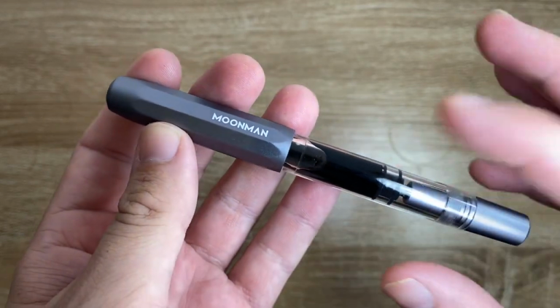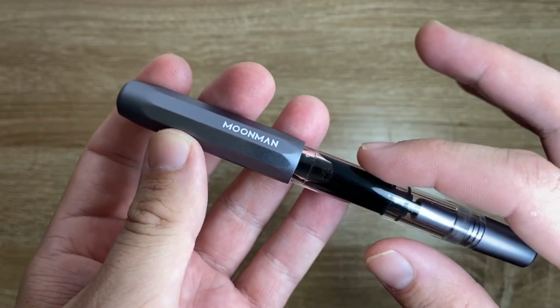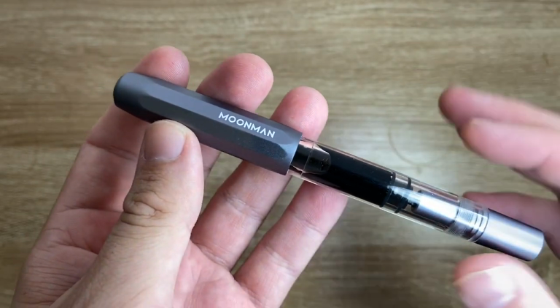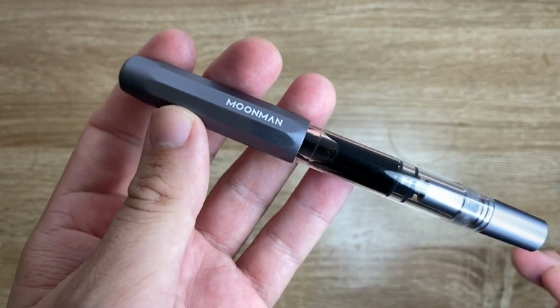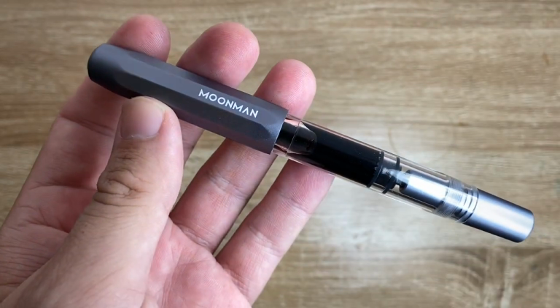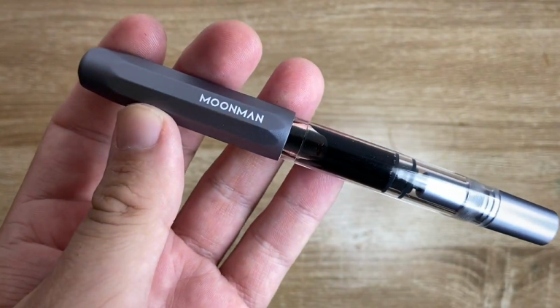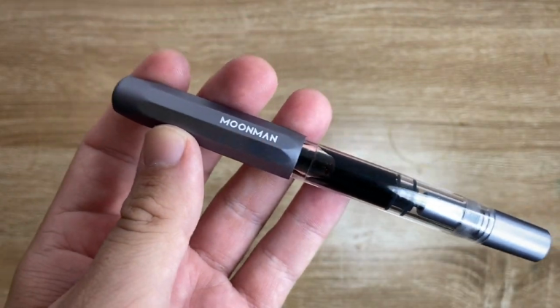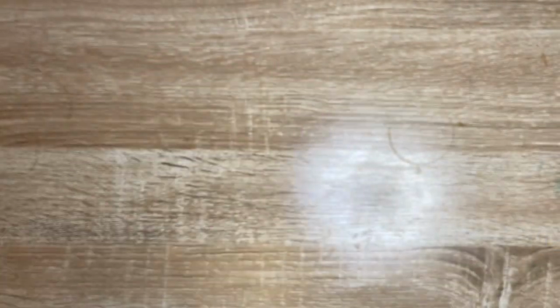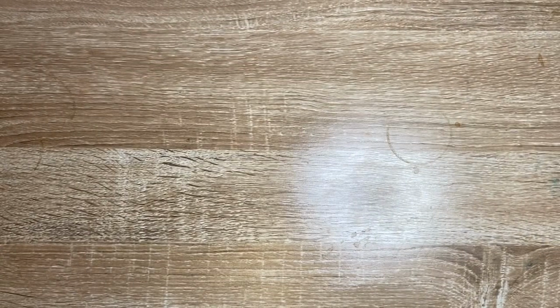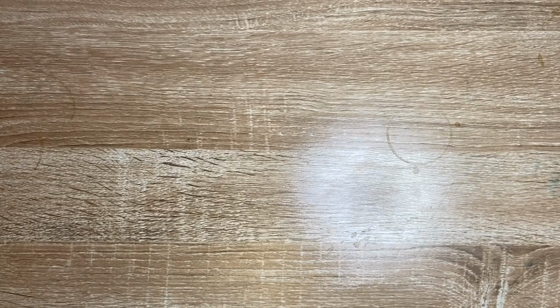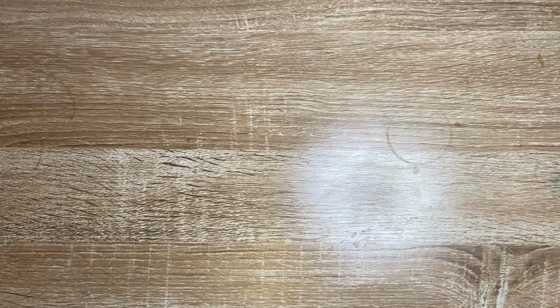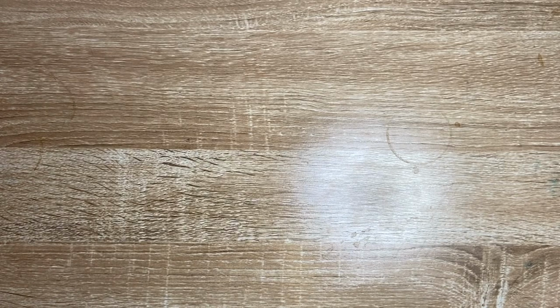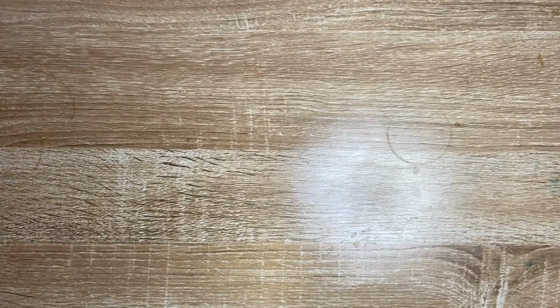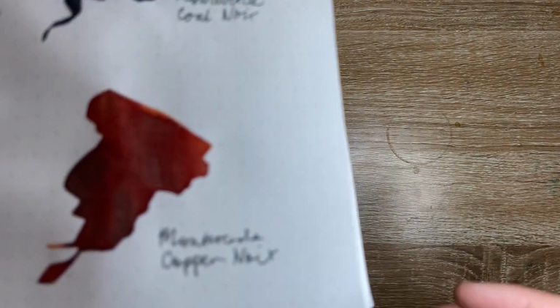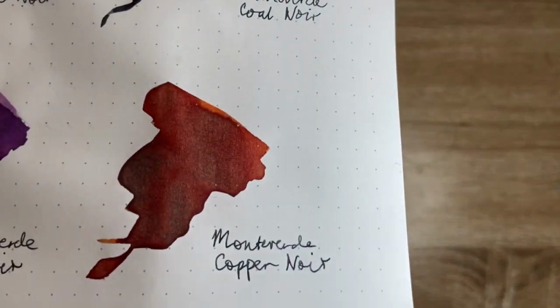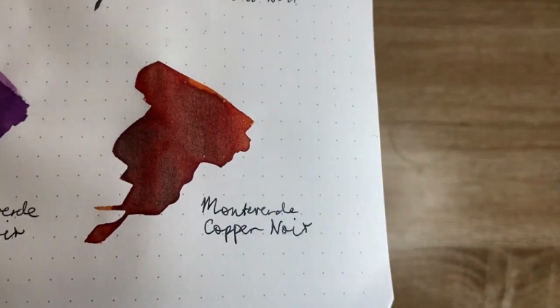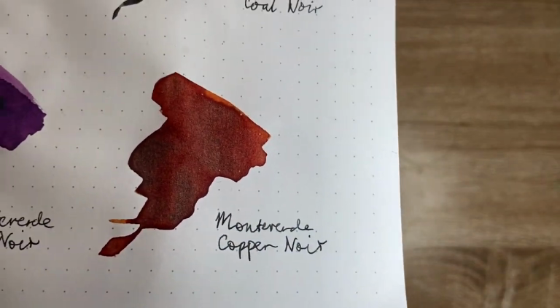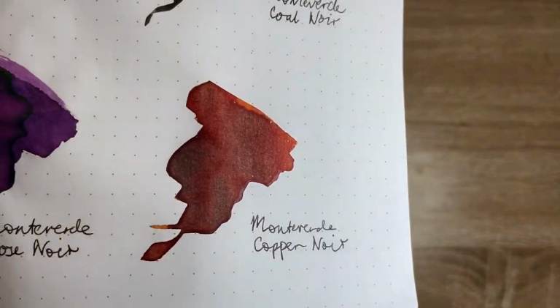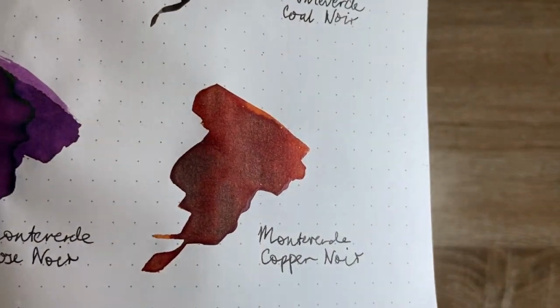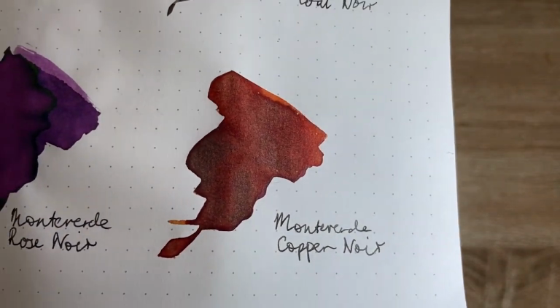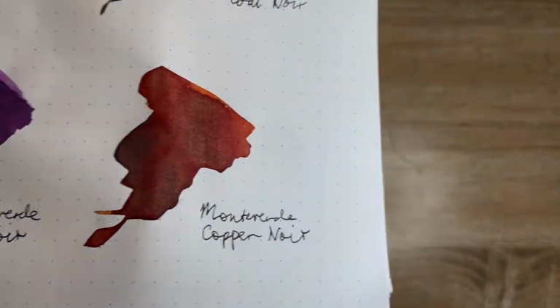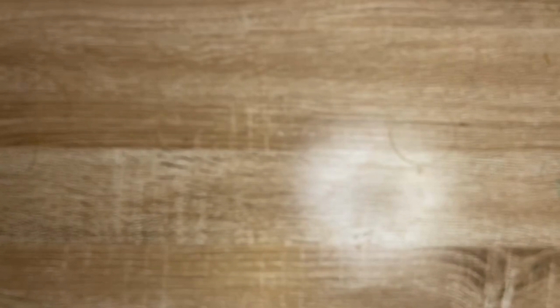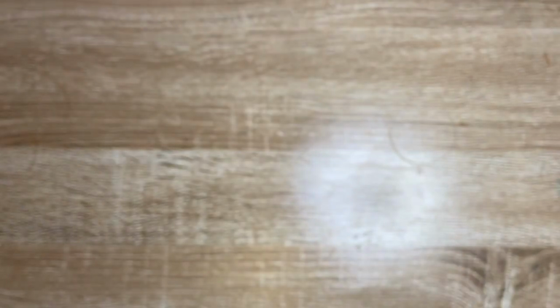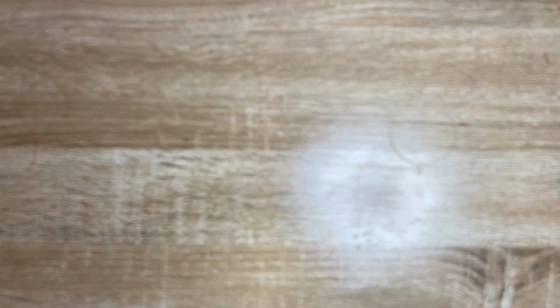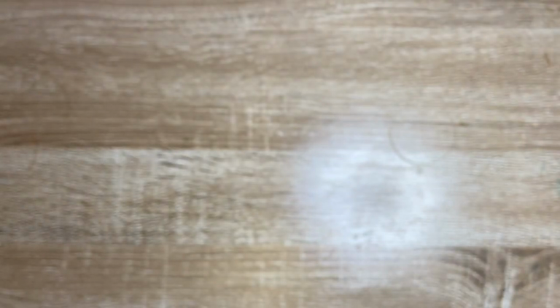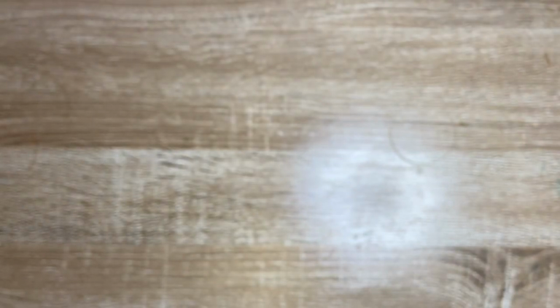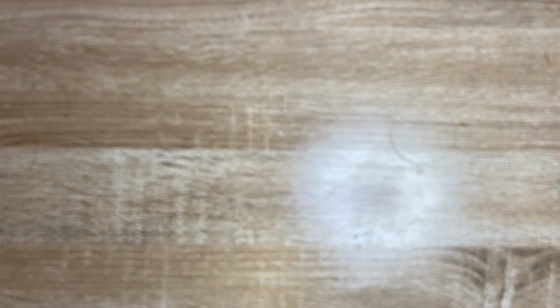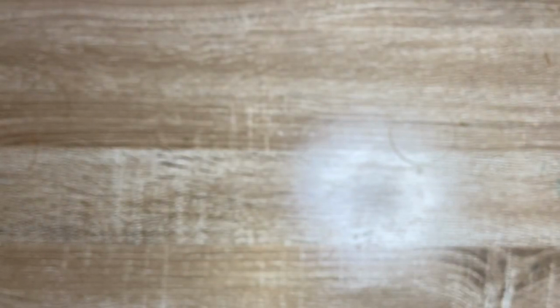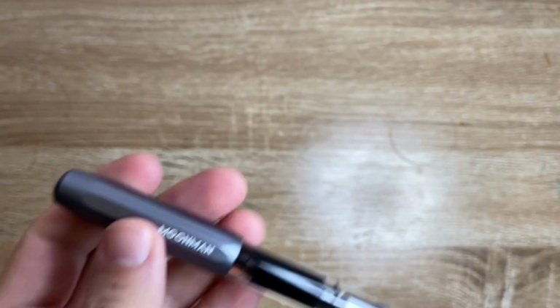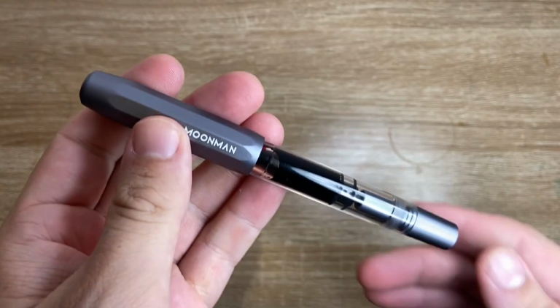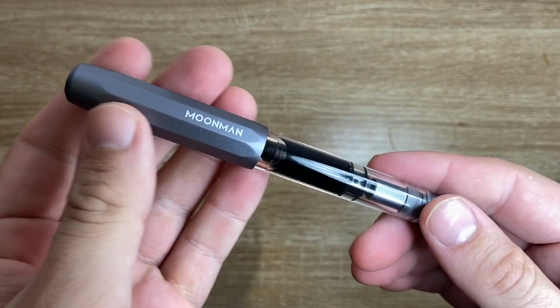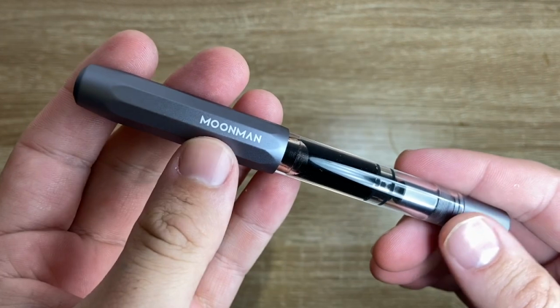I've already inked it up and I've got it inked with Copper Noir from Monteverde, which I'll just quickly show you here just out of interest sake. That is Monteverde Copper Noir. I'm going to do a quick writing sample with this pen in just a second, but I thought I'd just walk you through a couple of elements of it.